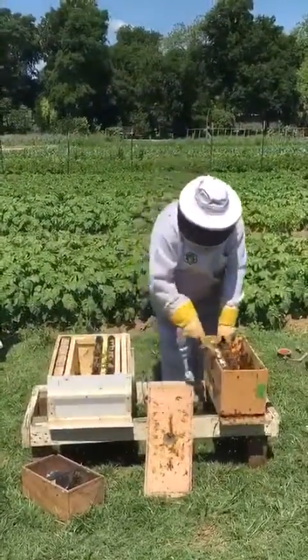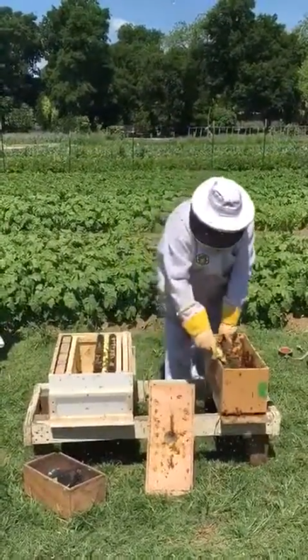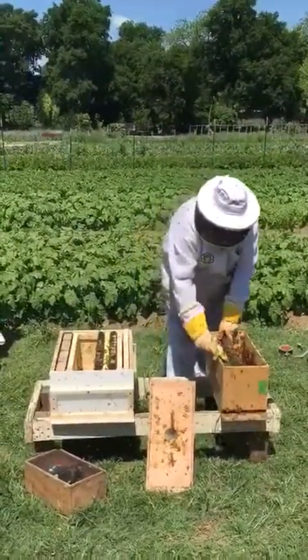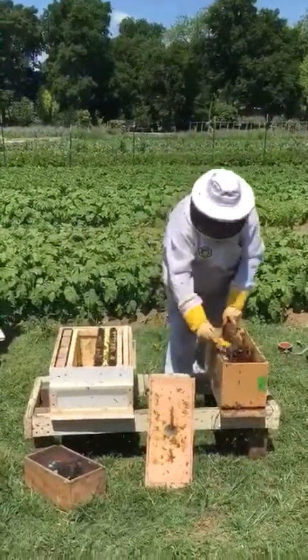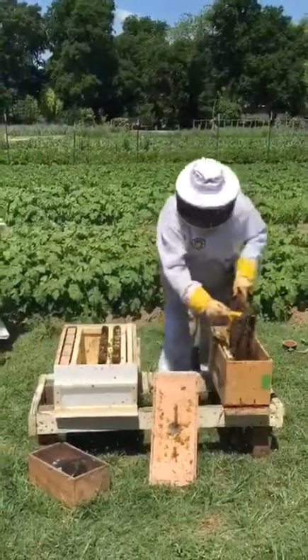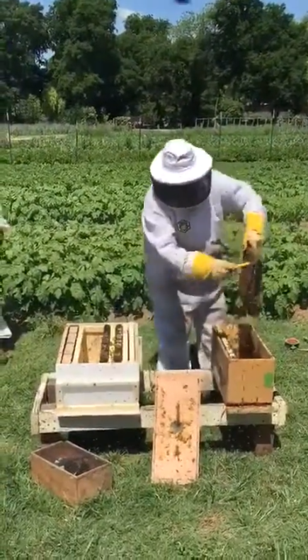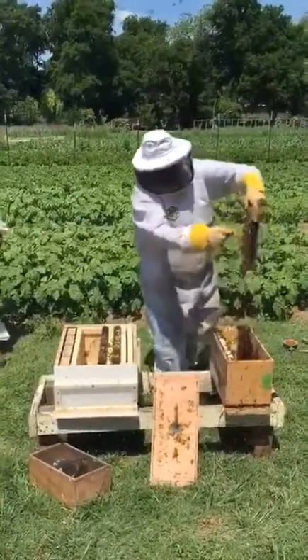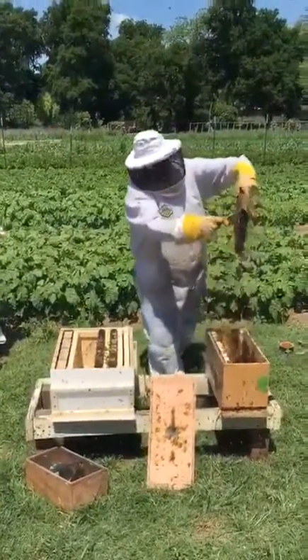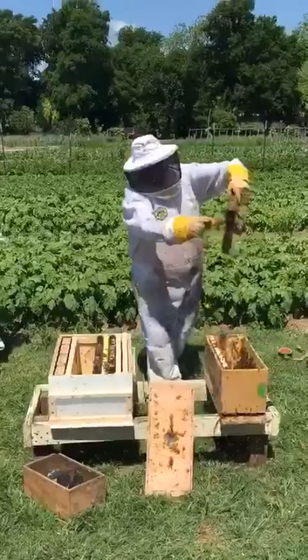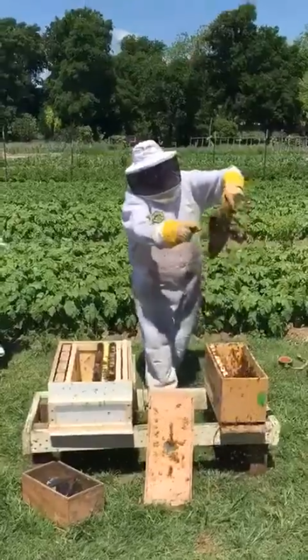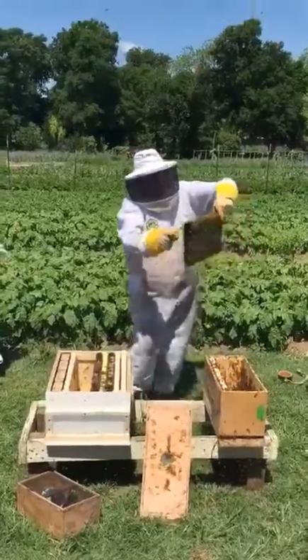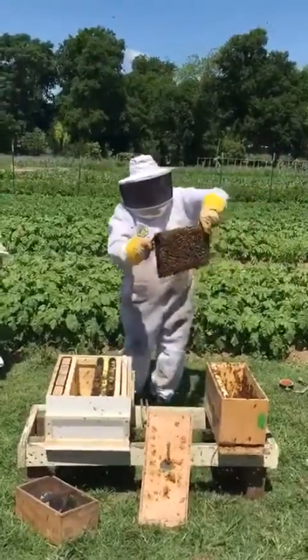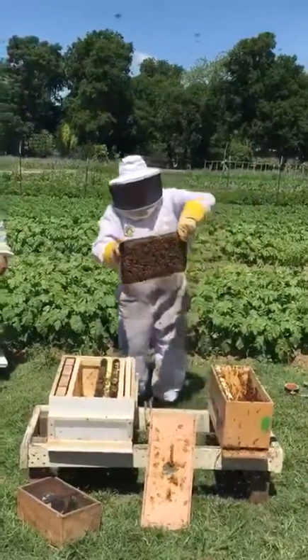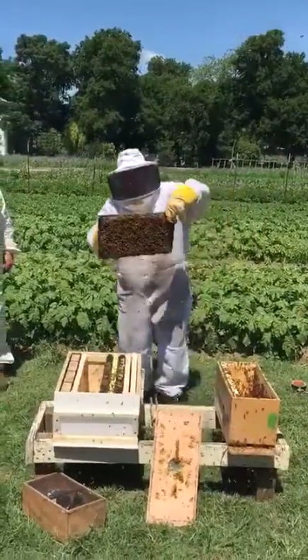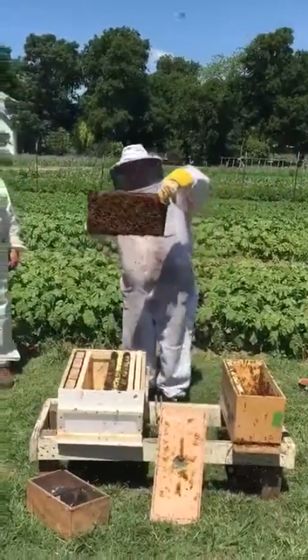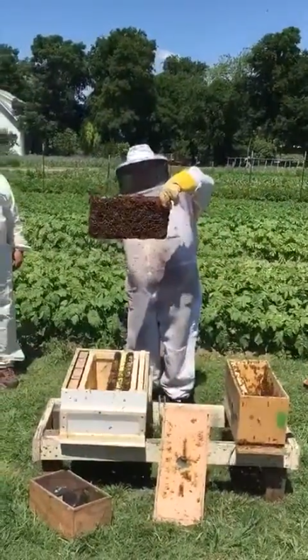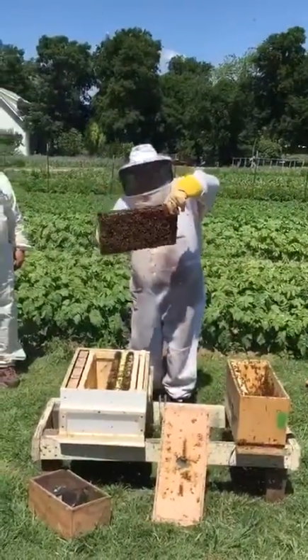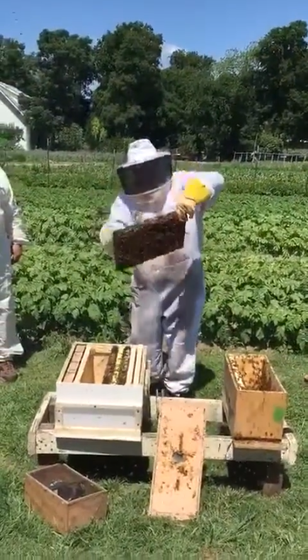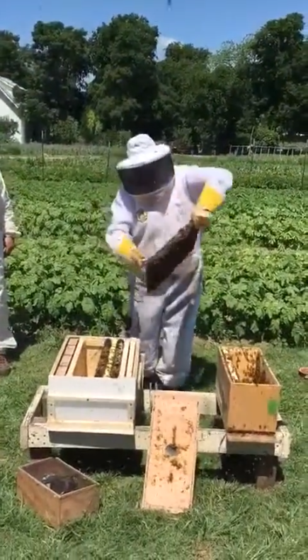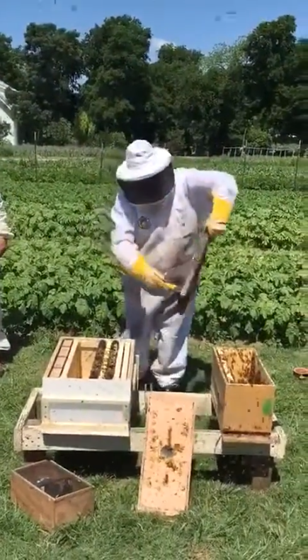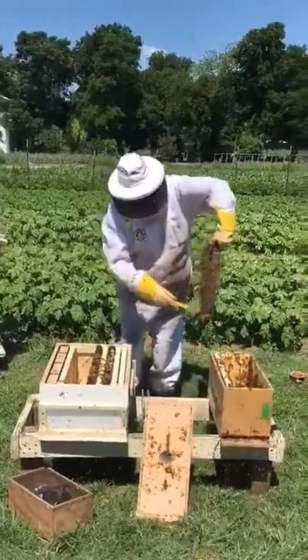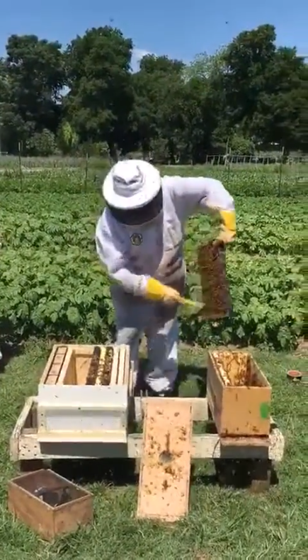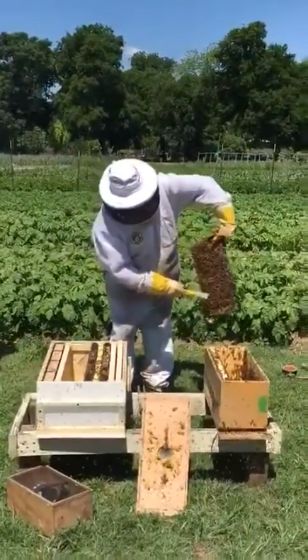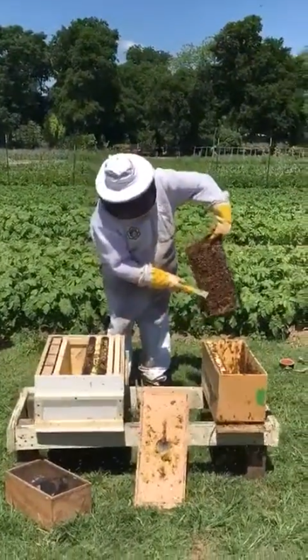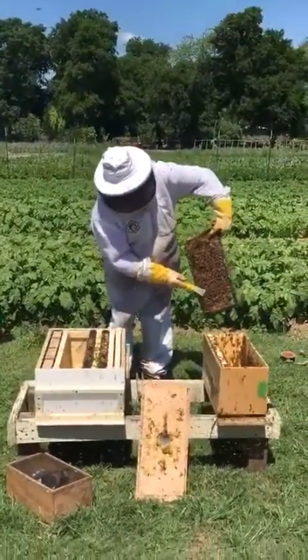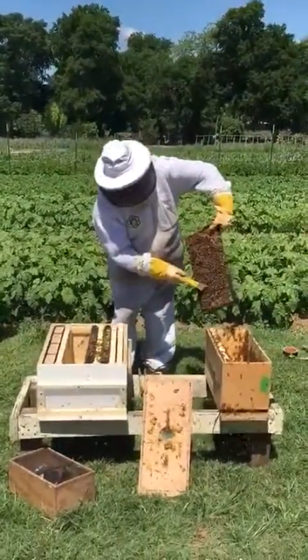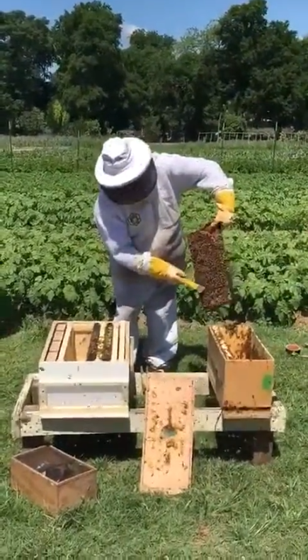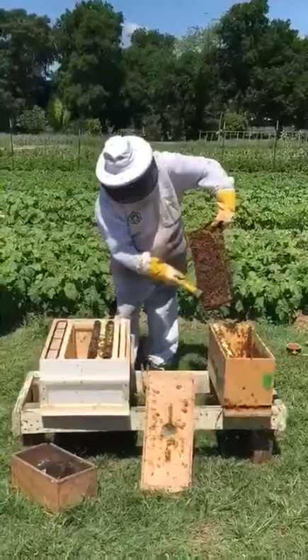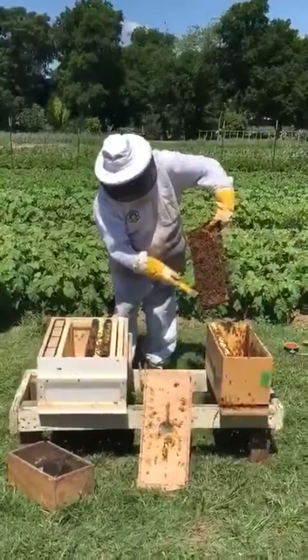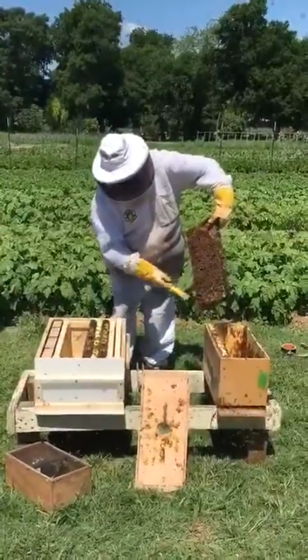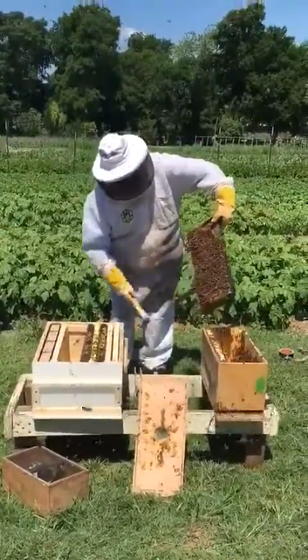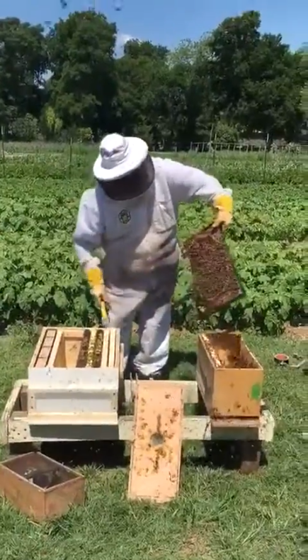Are they getting mad yet? No, no. Look at that nice brood, and then you can see they're bringing the pollen in — yep, loading it up with pollen.